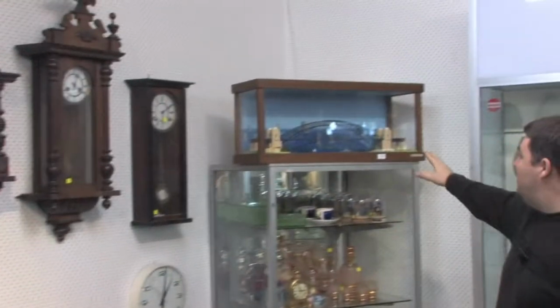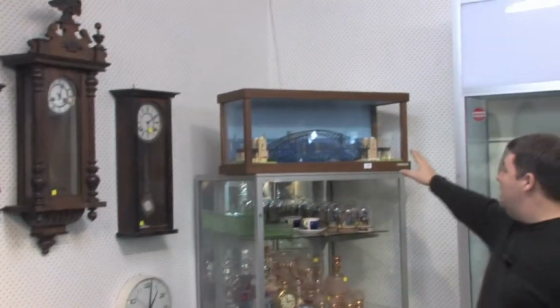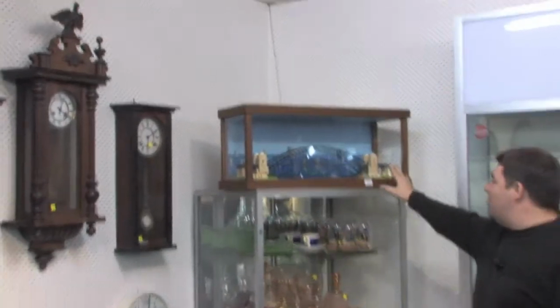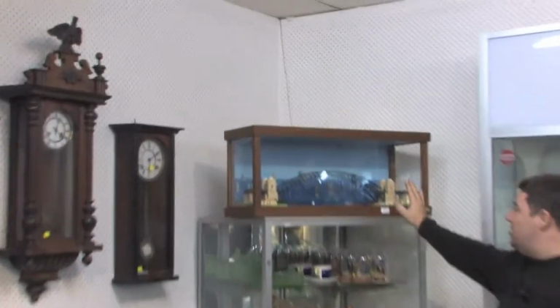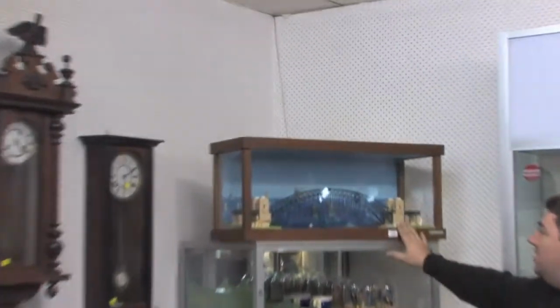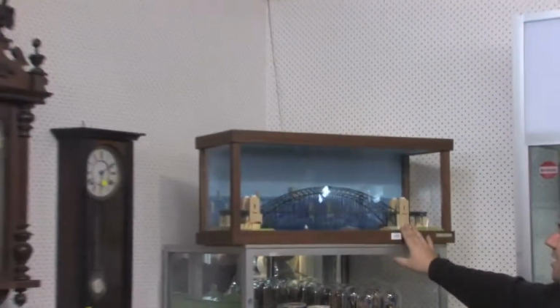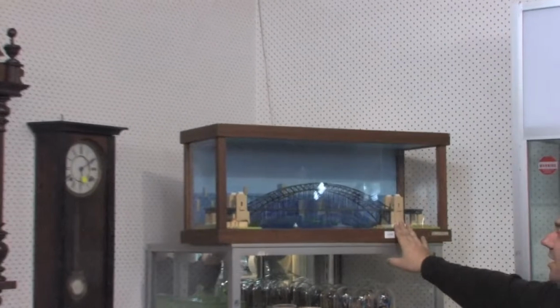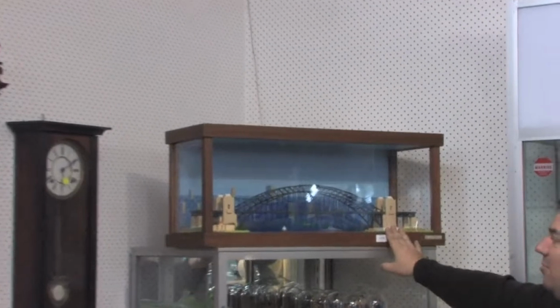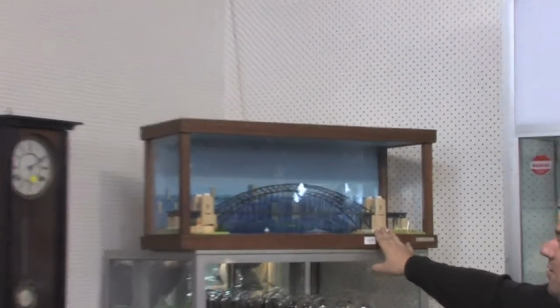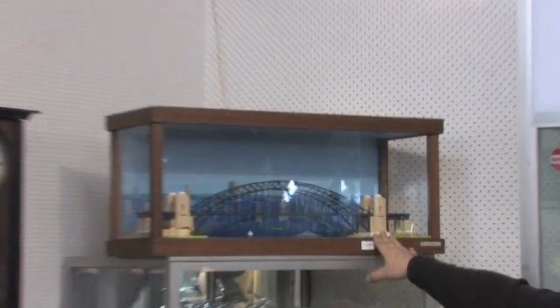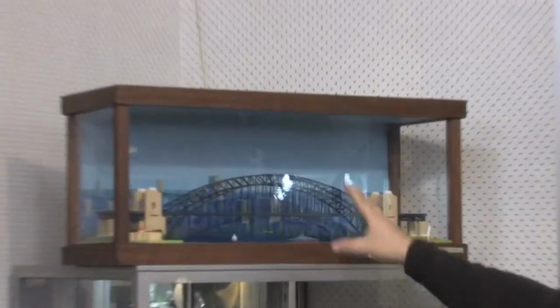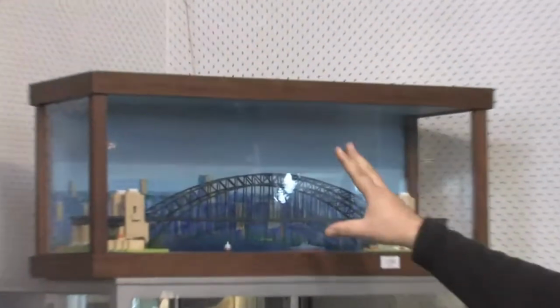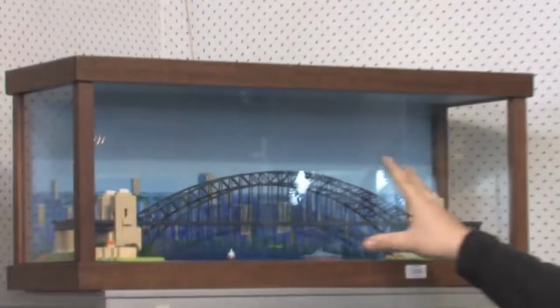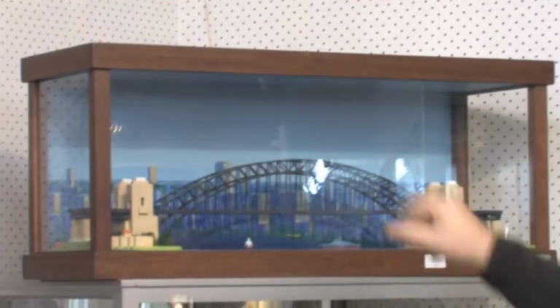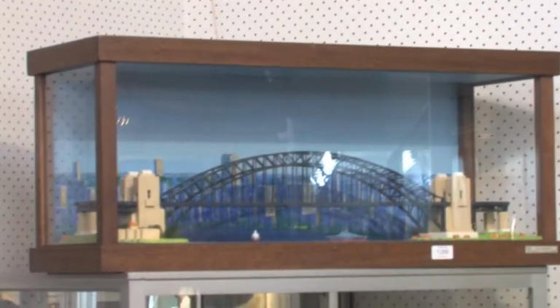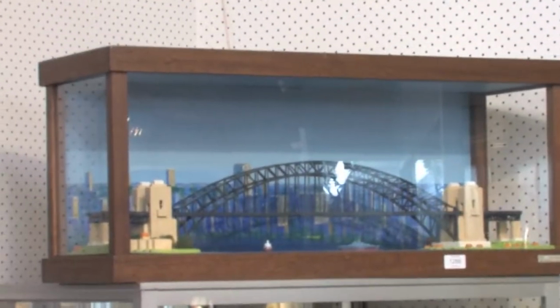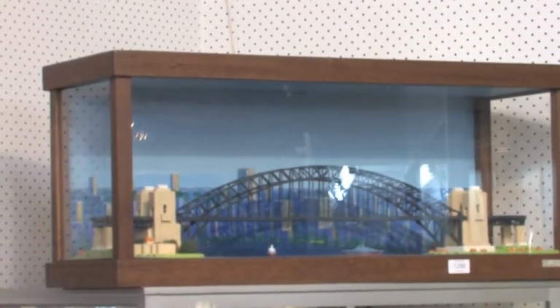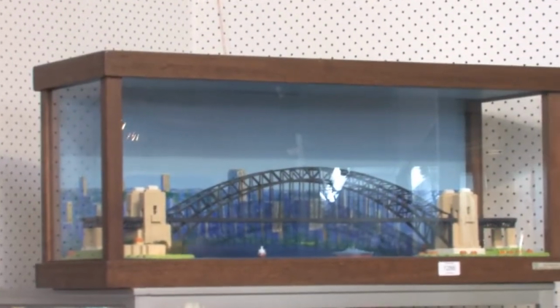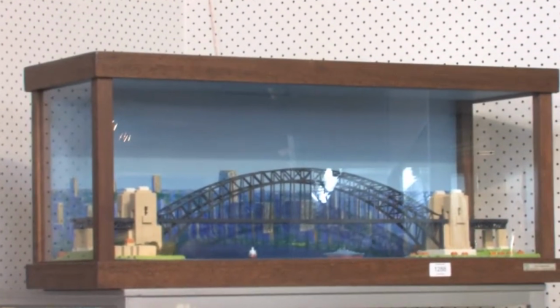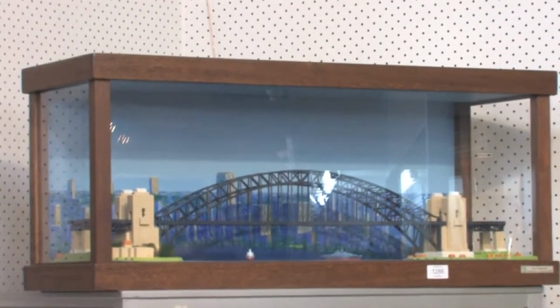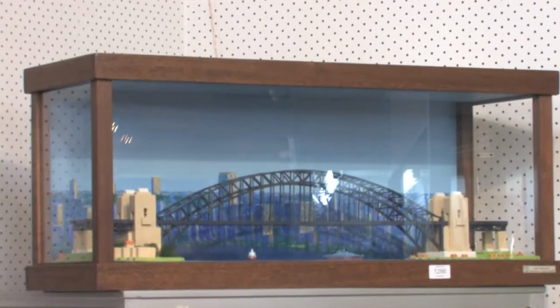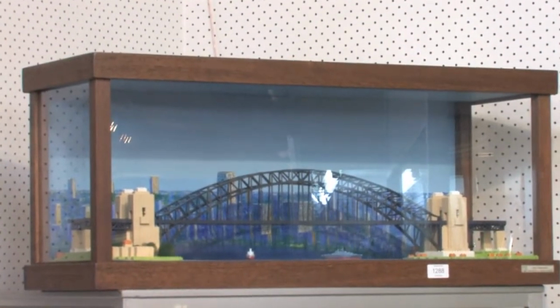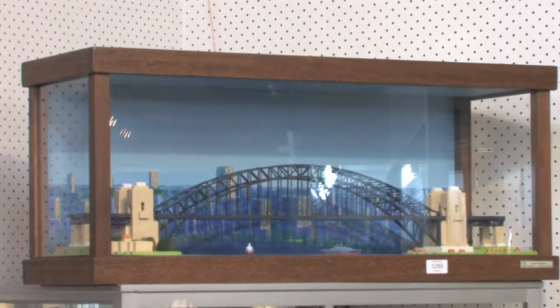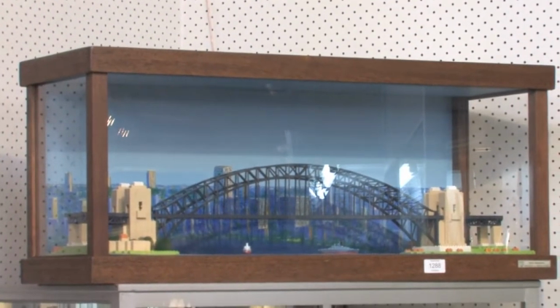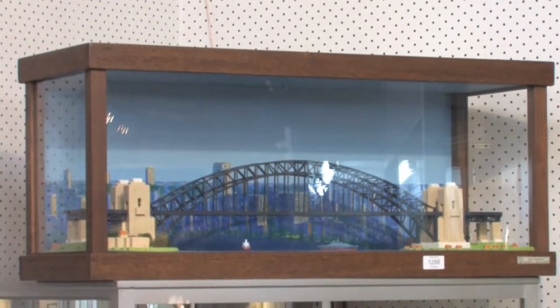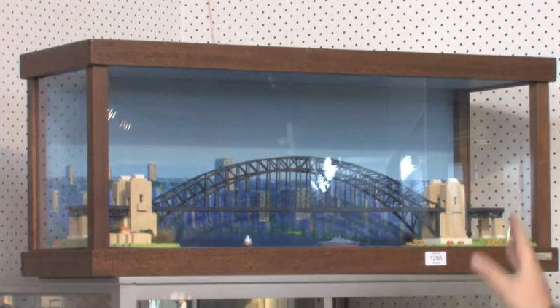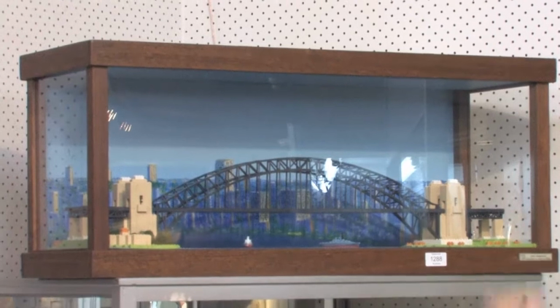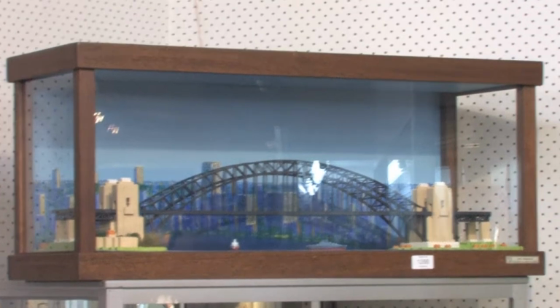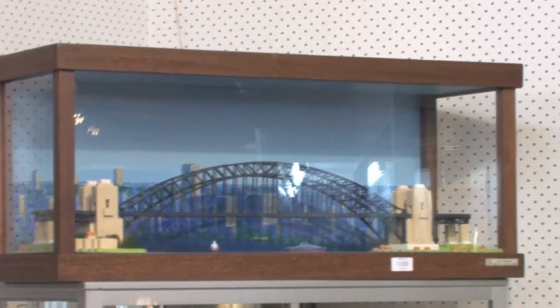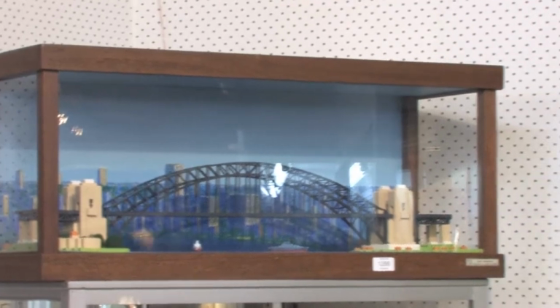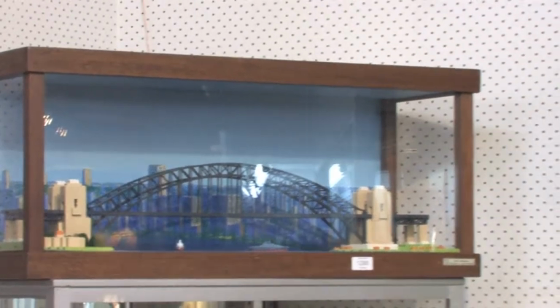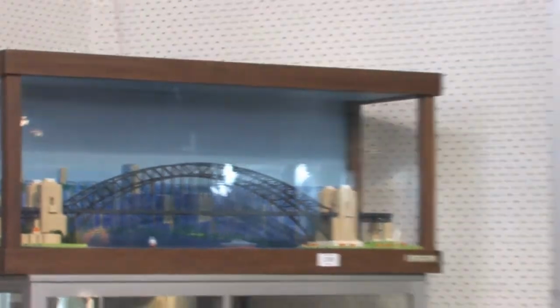We have the Sydney Harbour Bridge — will be offered this week, made out of a lot of Lego and bits and pieces. Fantastic piece, great for the pool room — straight to the pool room. In the display cabinet at the back here we do have some winners.